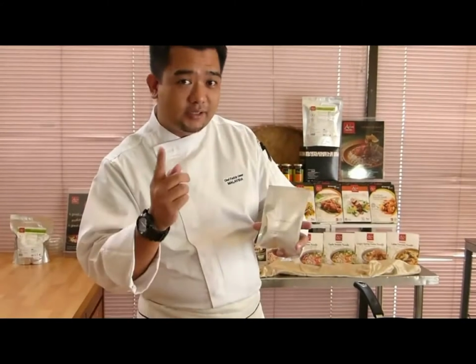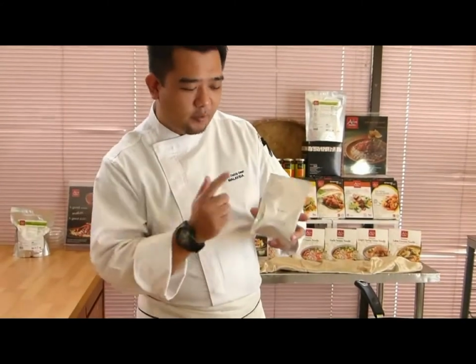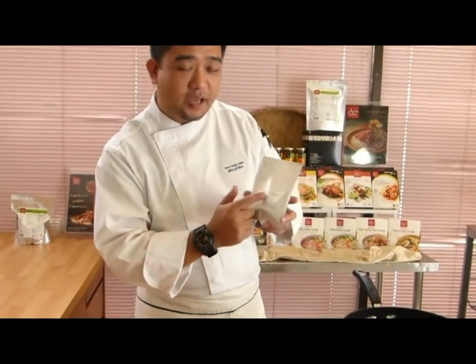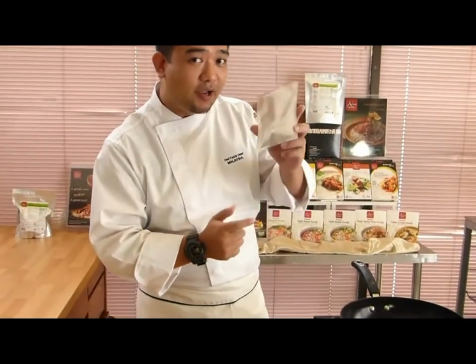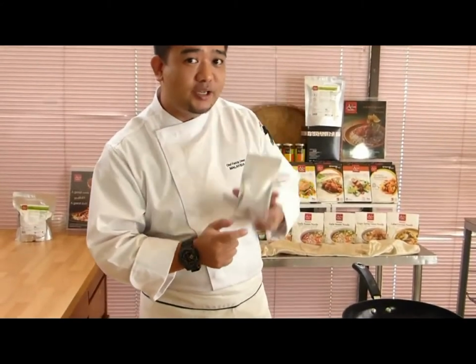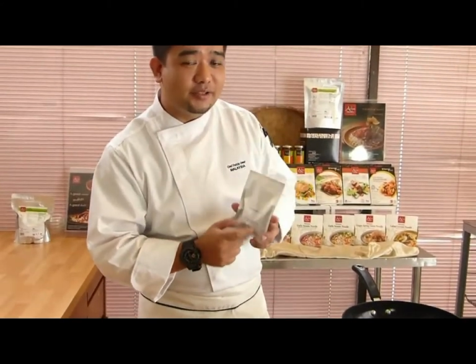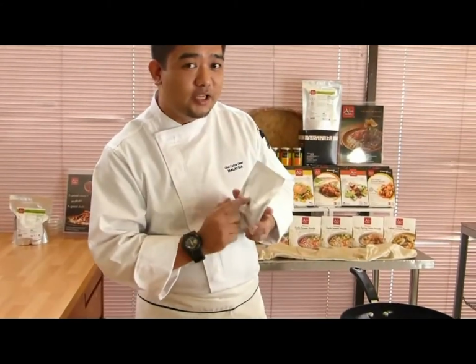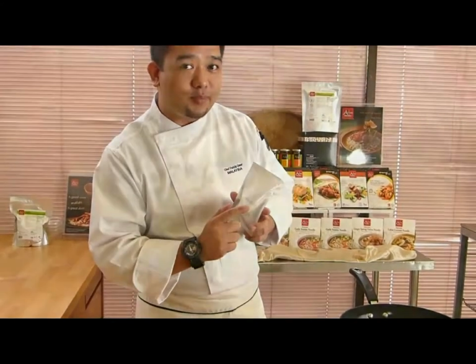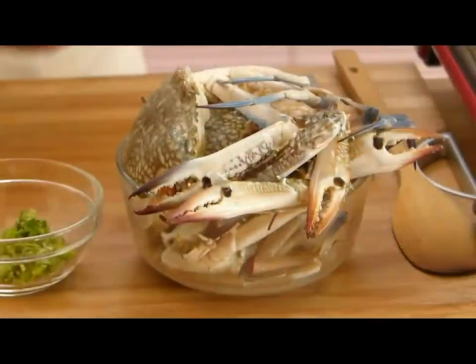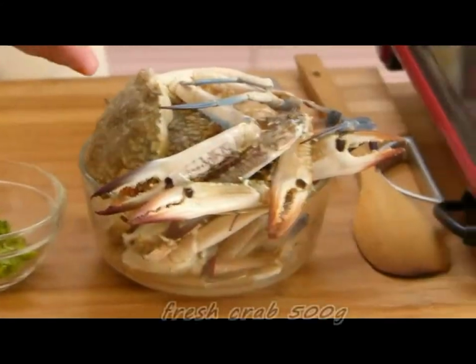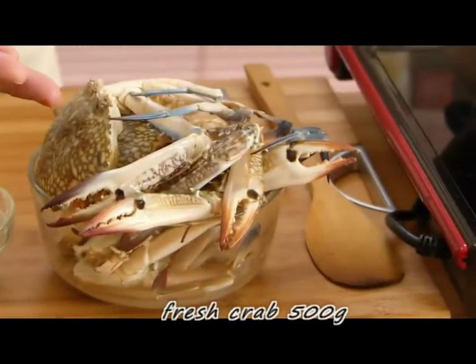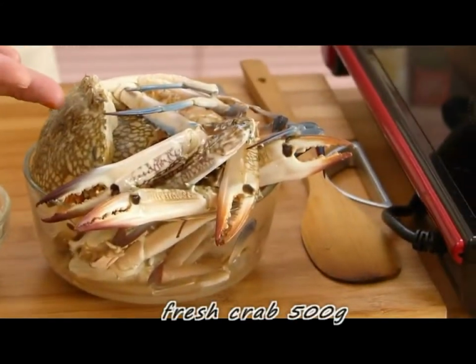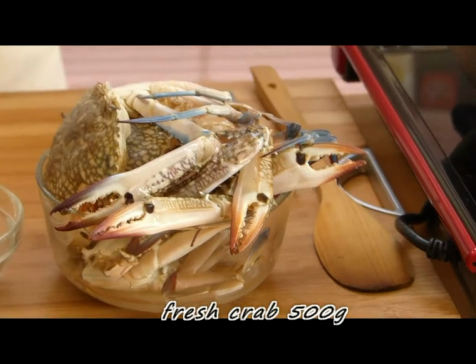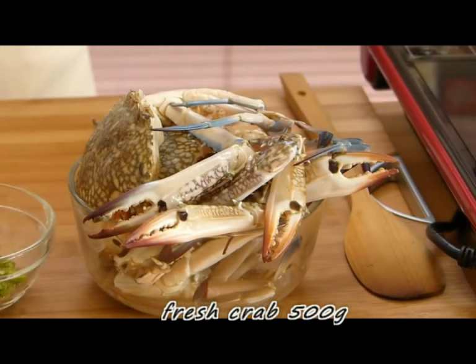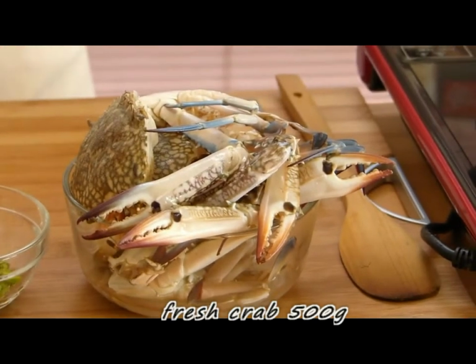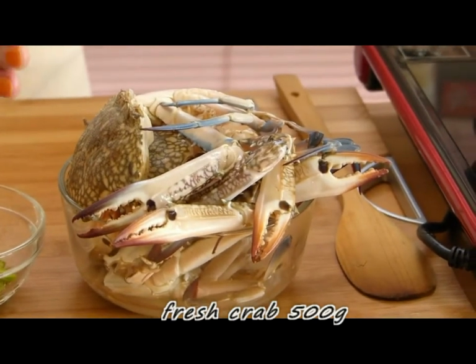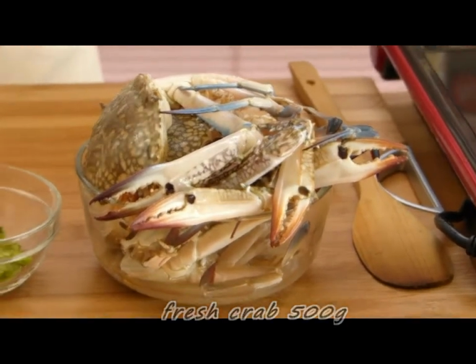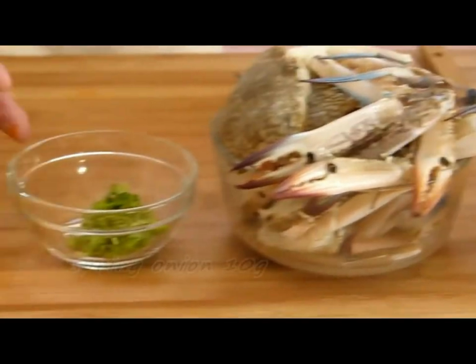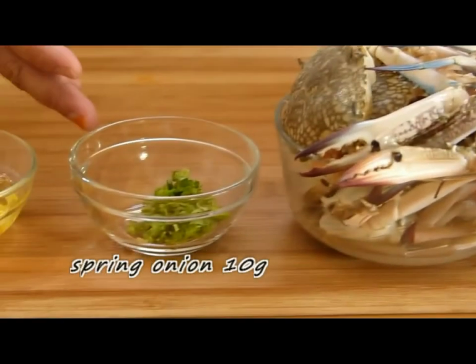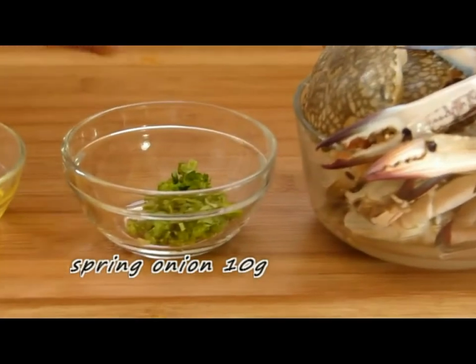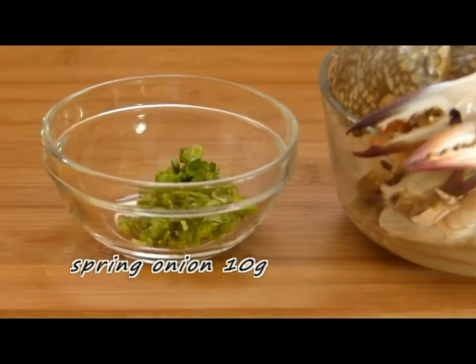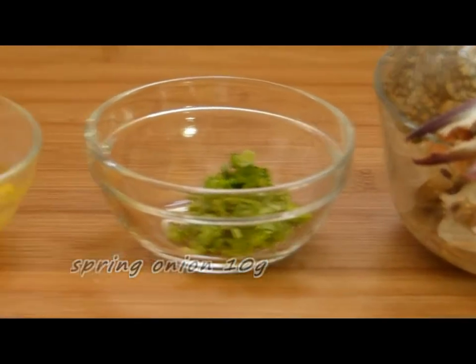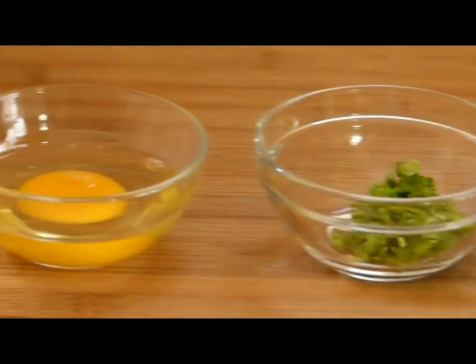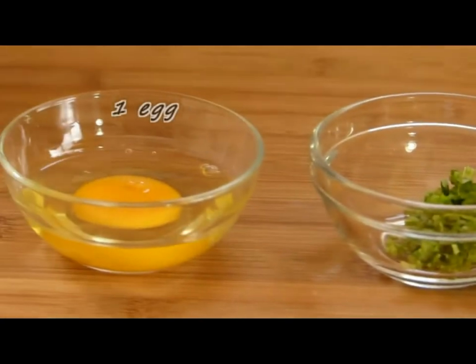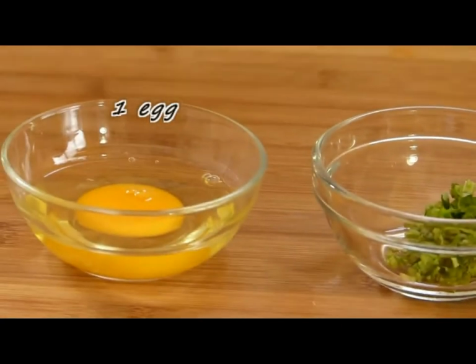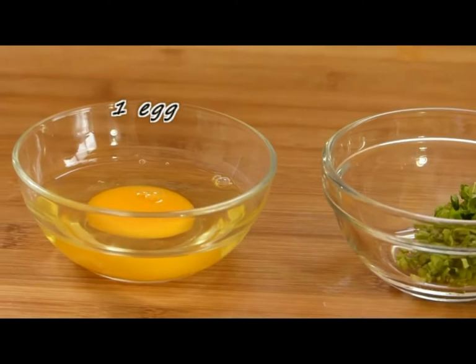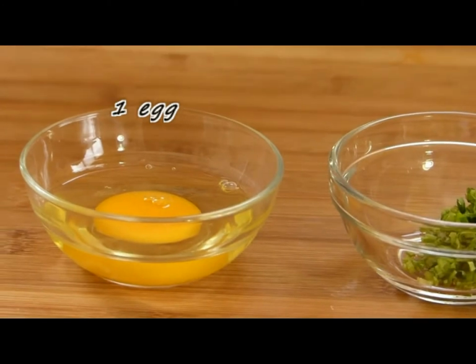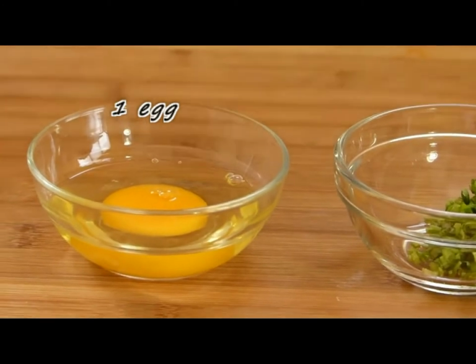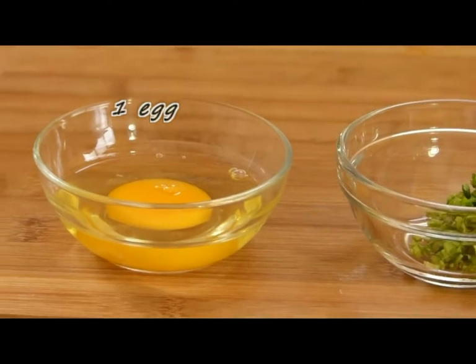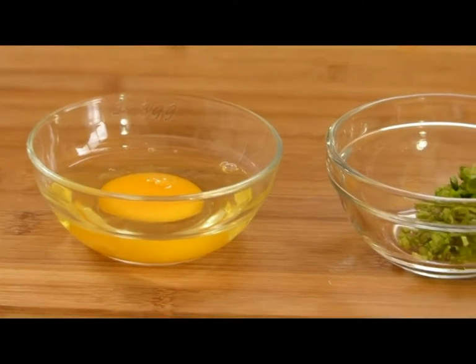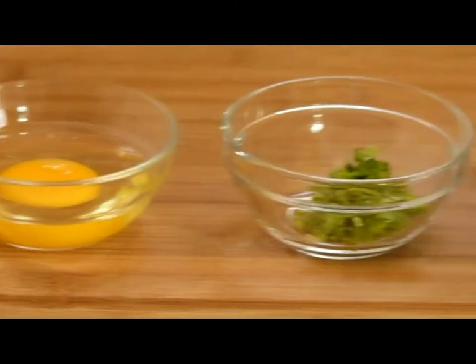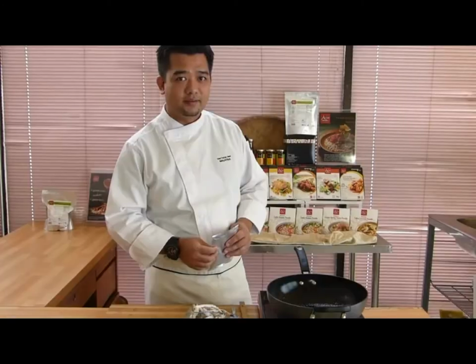First, we have to get our Asian Nils chili crab sauce. Here we have our fresh crab, around 500 grams, spring onions and 1 egg. And we will add it at the last step of our sauce.